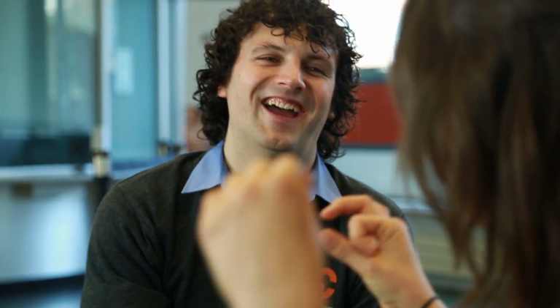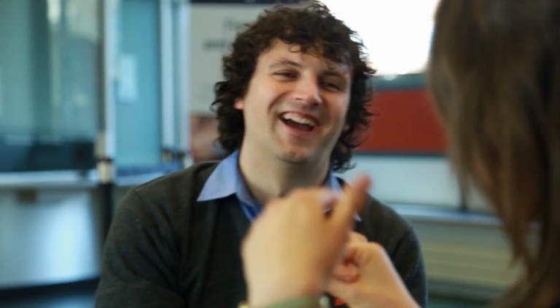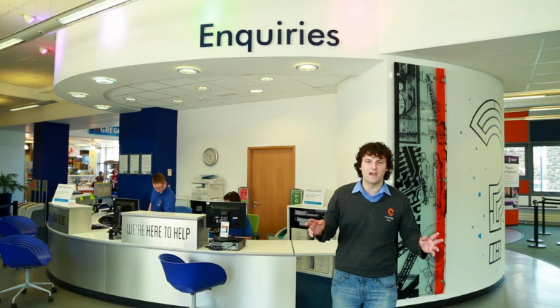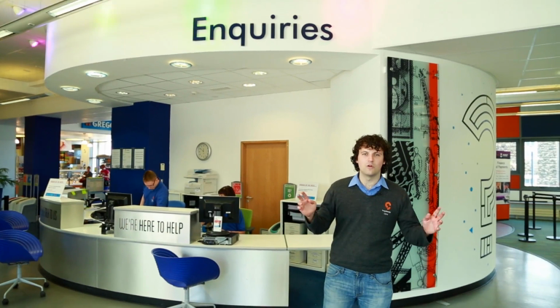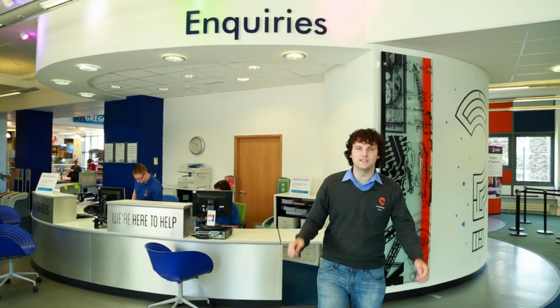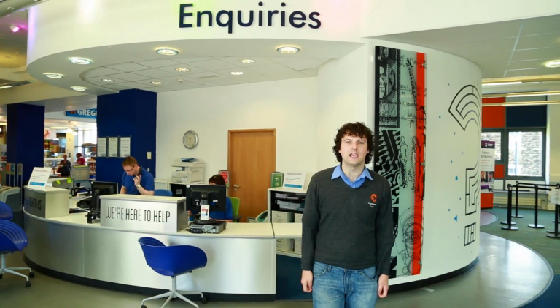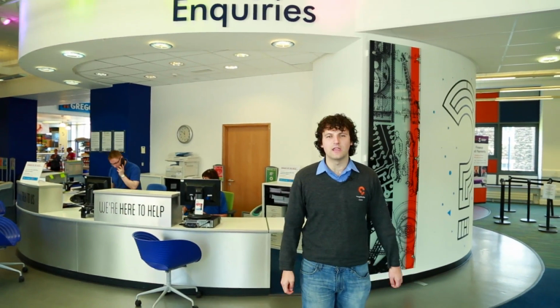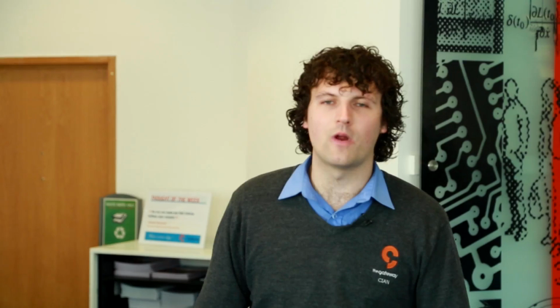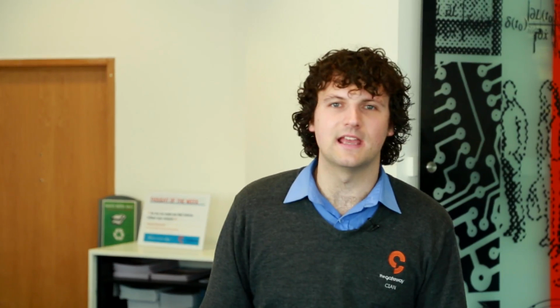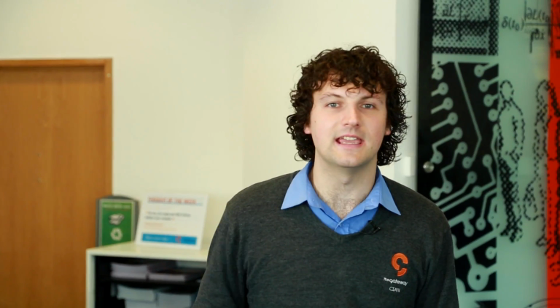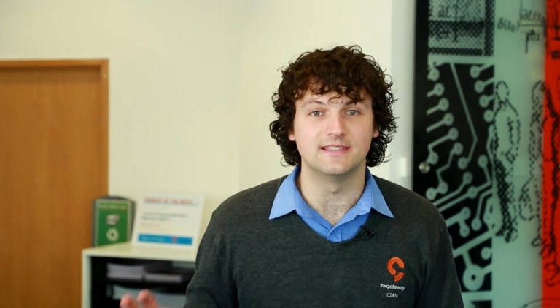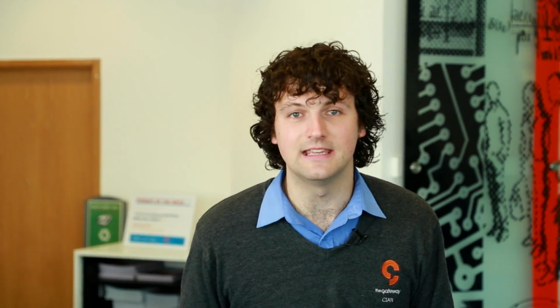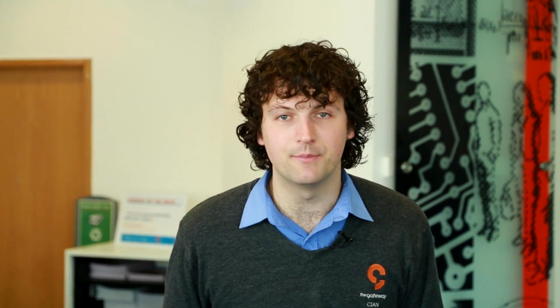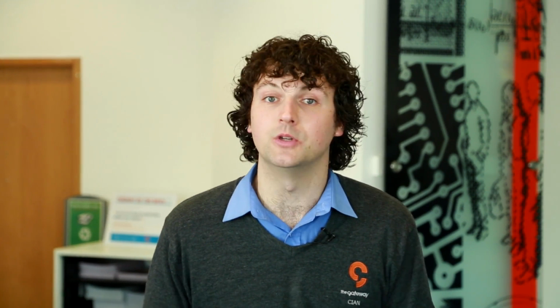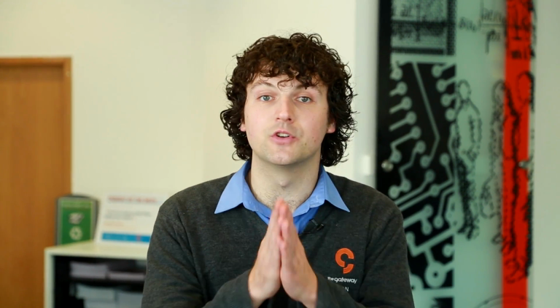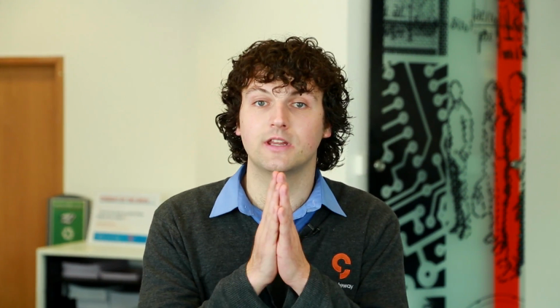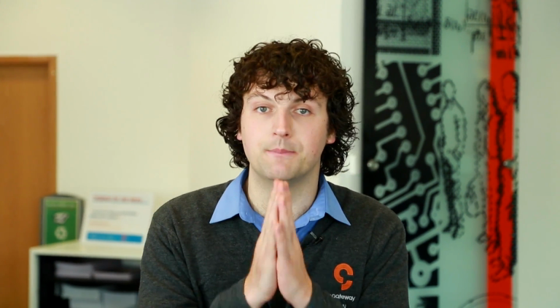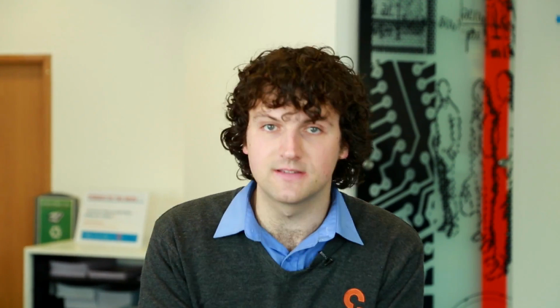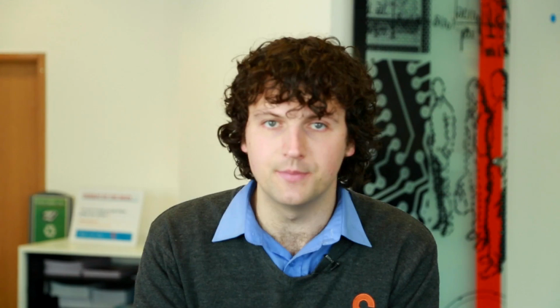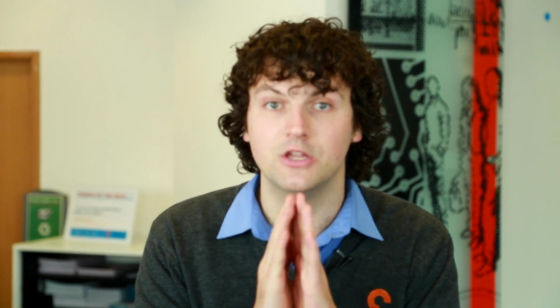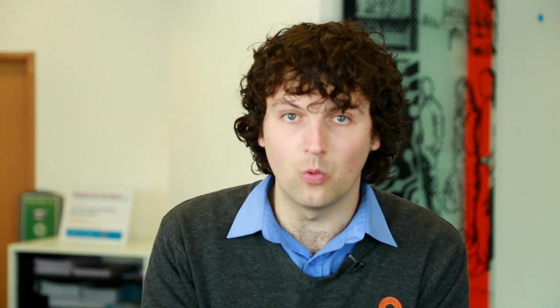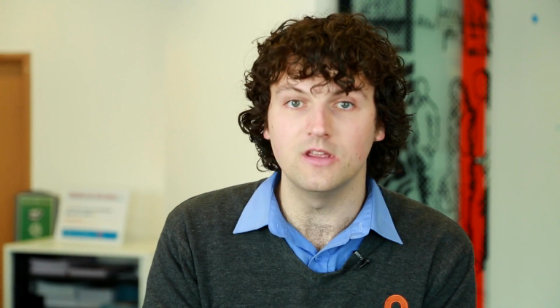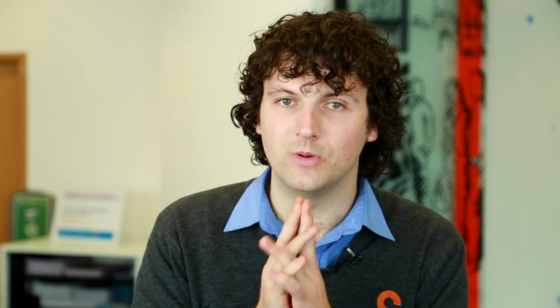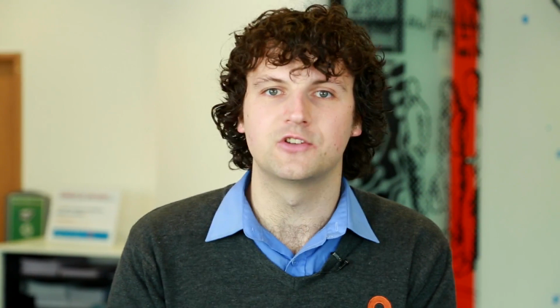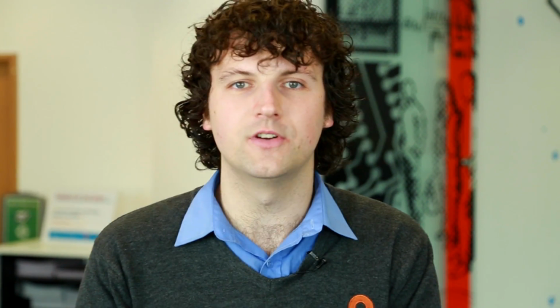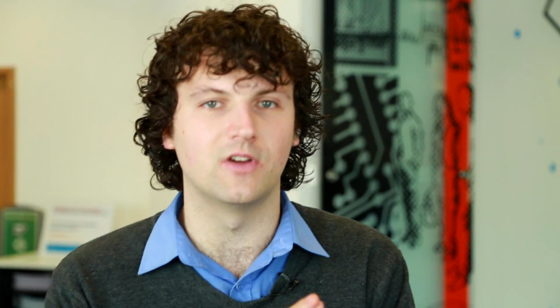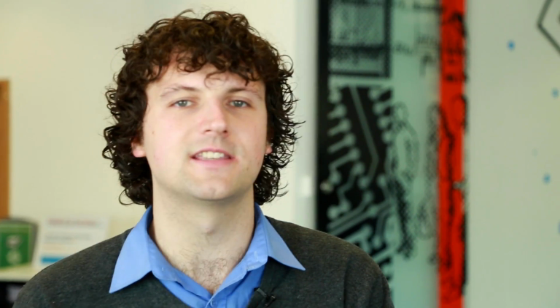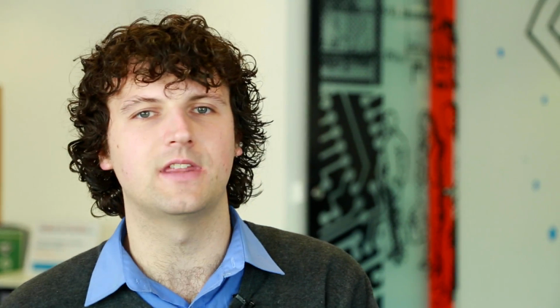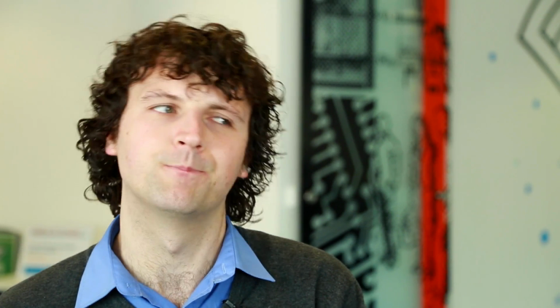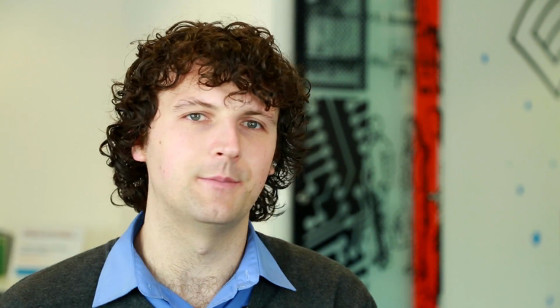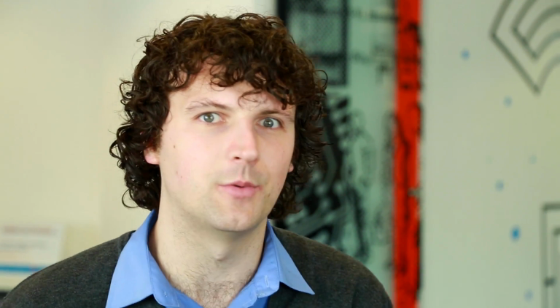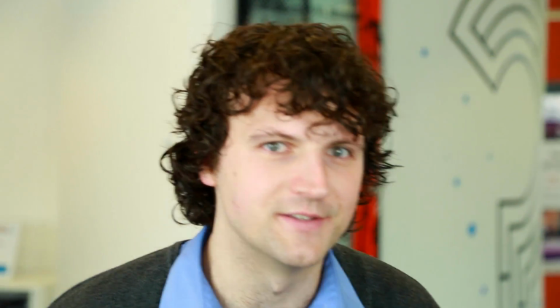So that was the Gateway Inquiries desk in City Campus, but if you're studying at St Peter's campus don't worry, we've got you covered — we've got a desk over there. Let me show you where it is.